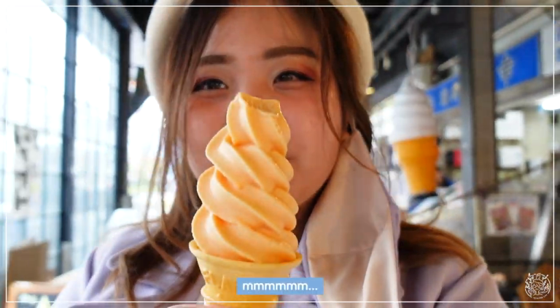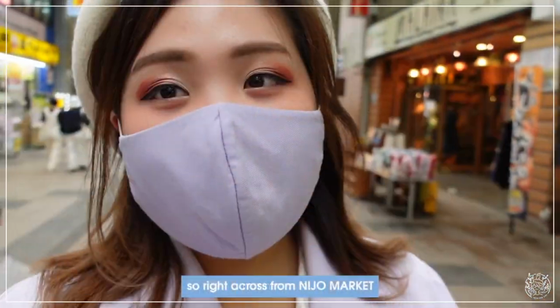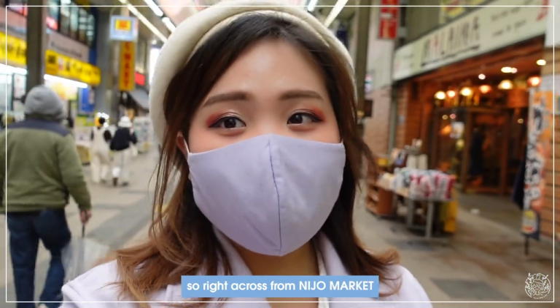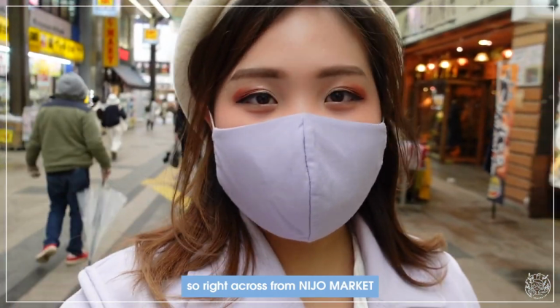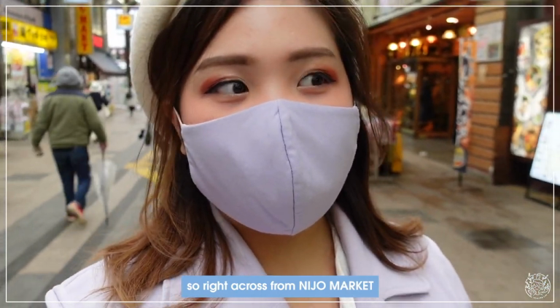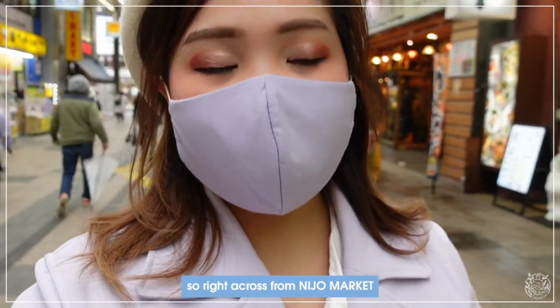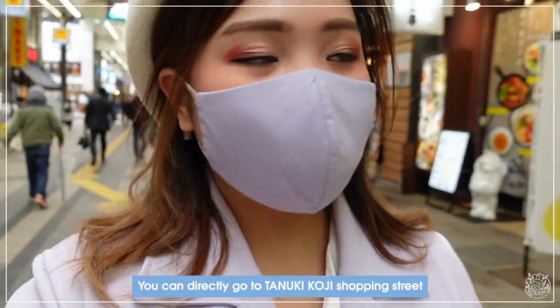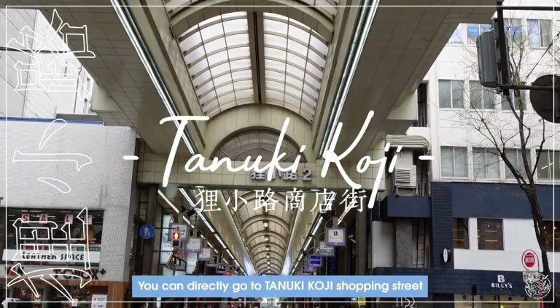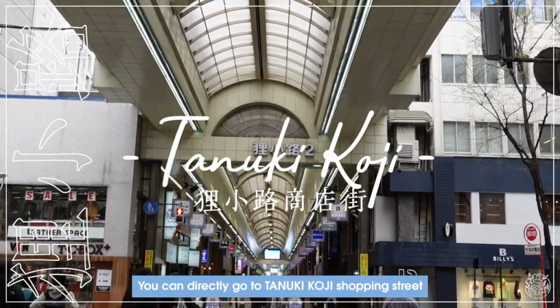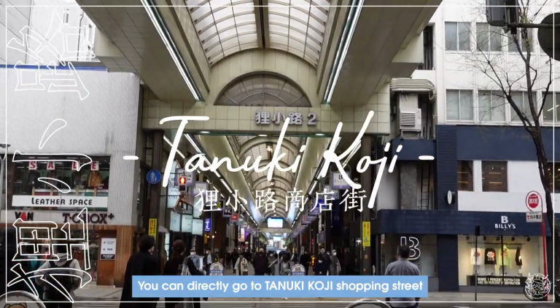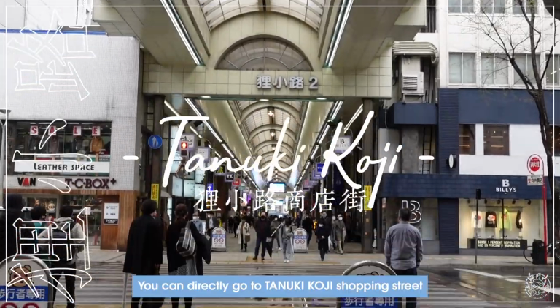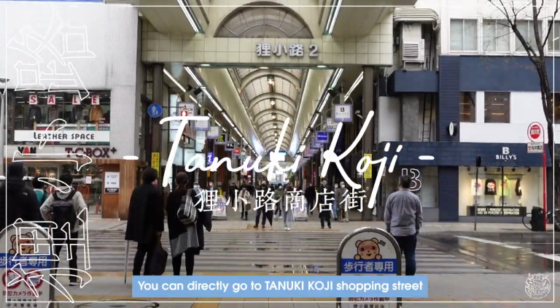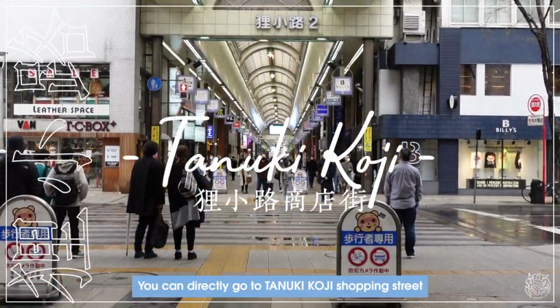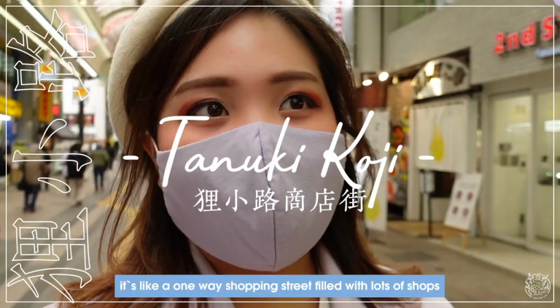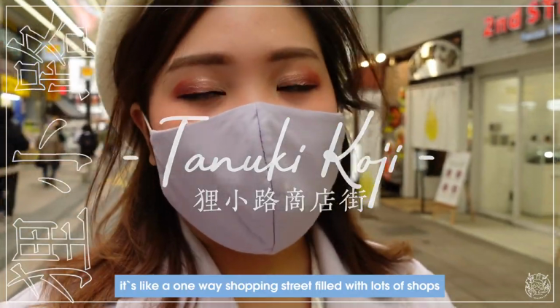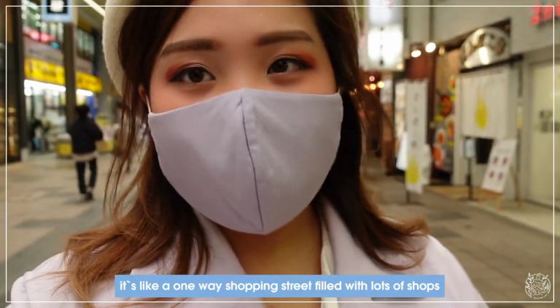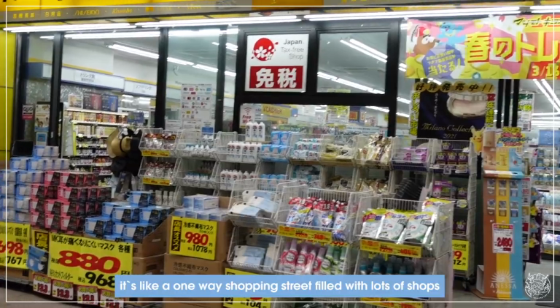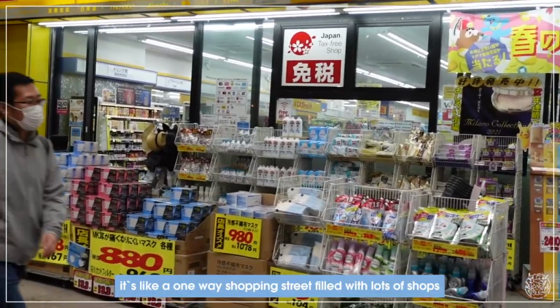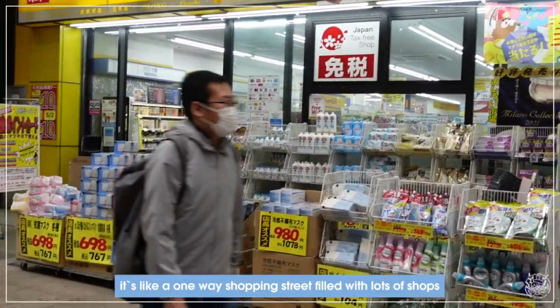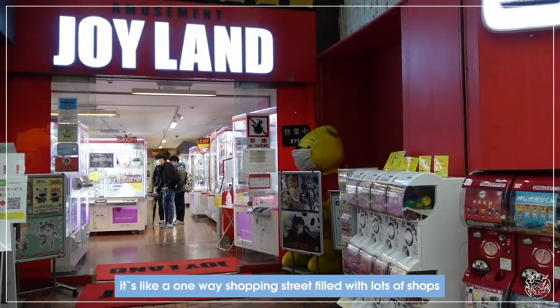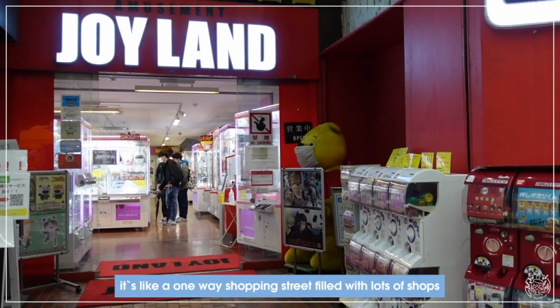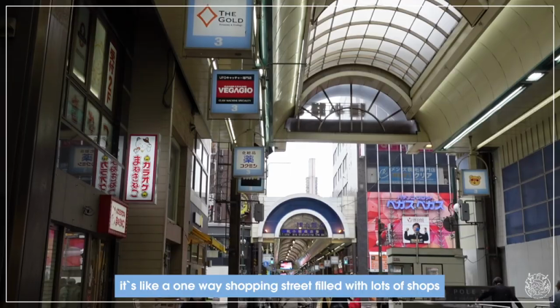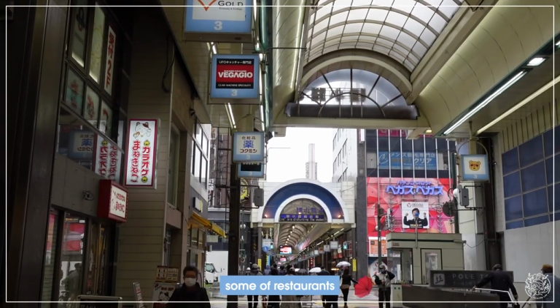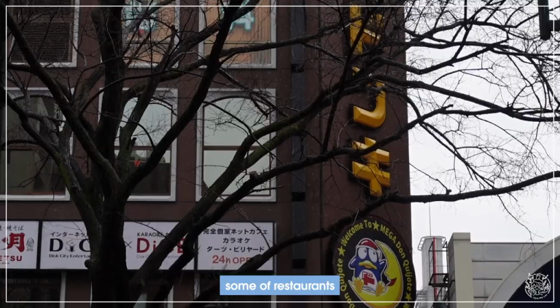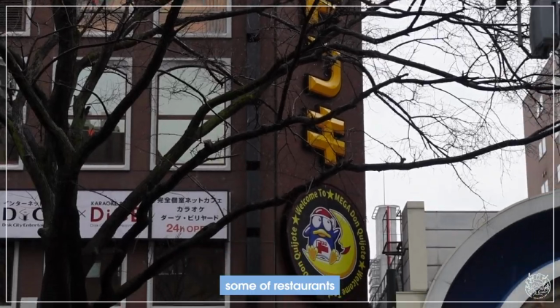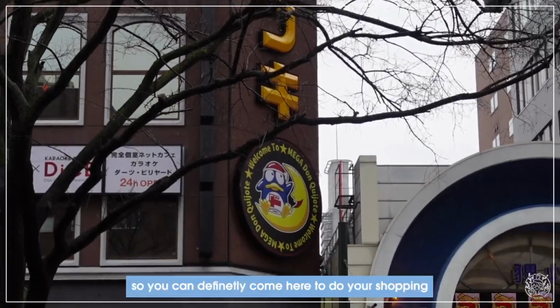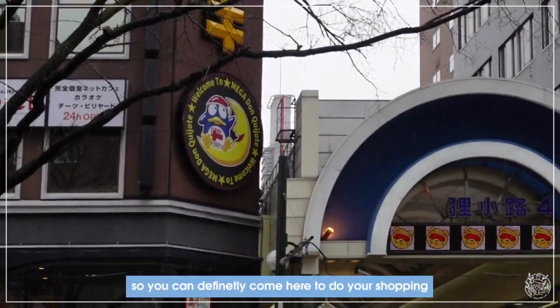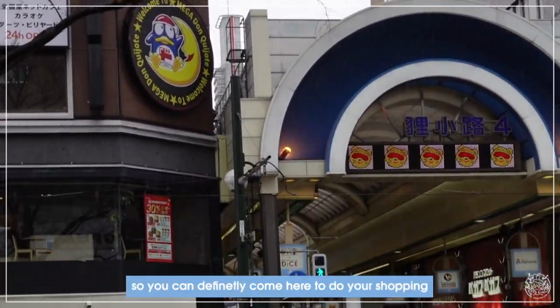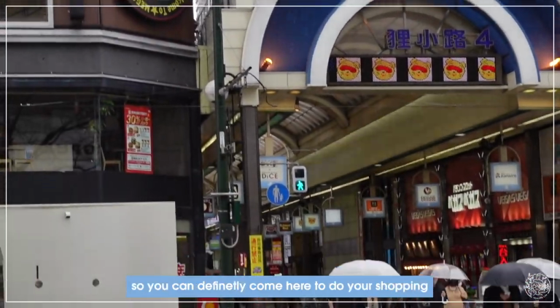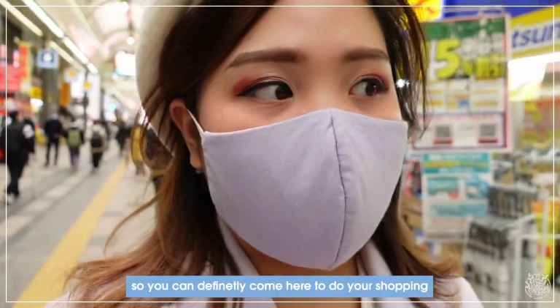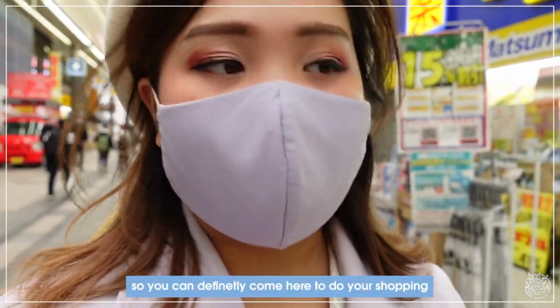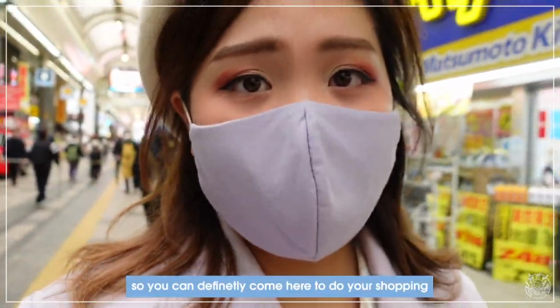Across from Nijo market you can directly go to Tanuki Koji. It's like a one-way street with lots of shops and some restaurants. You can definitely come here to do your shopping.